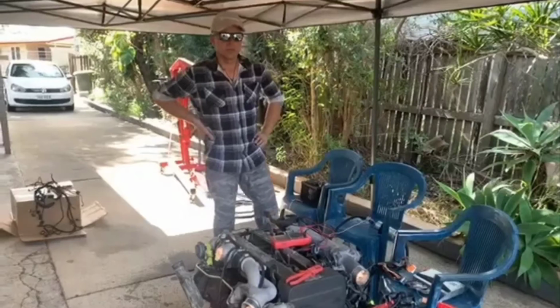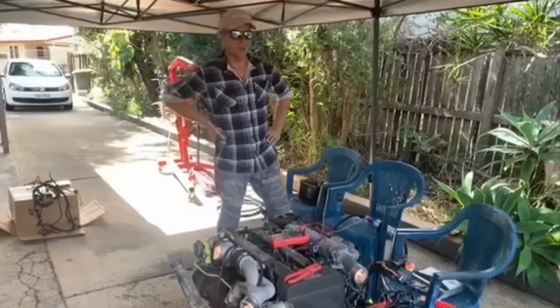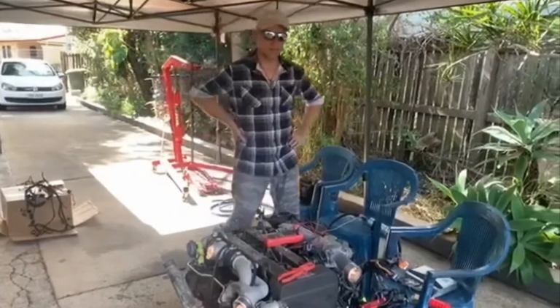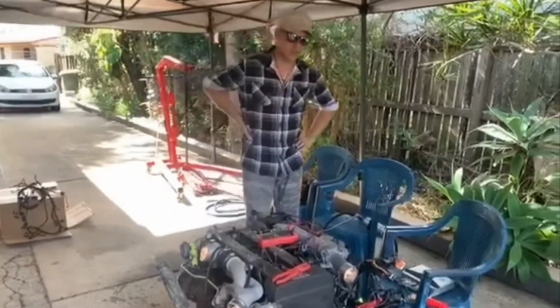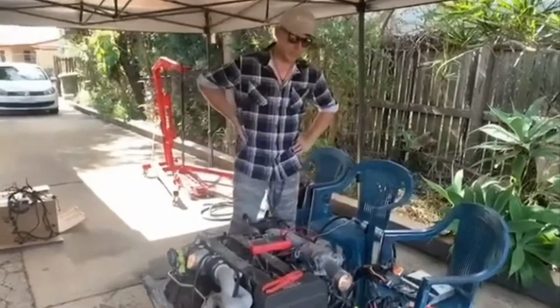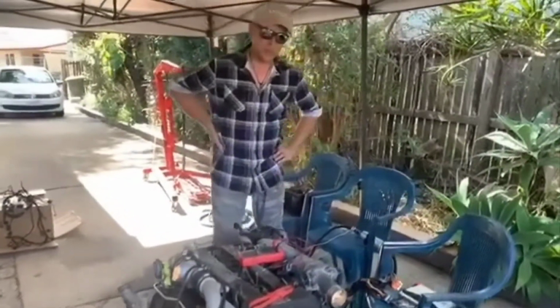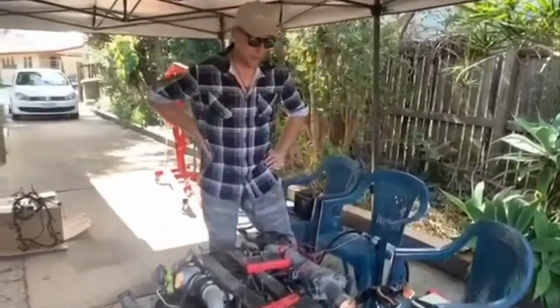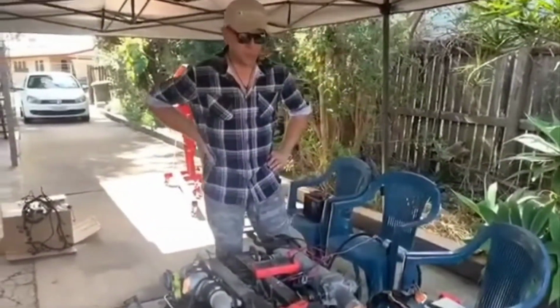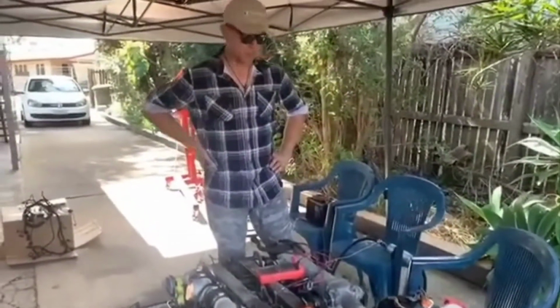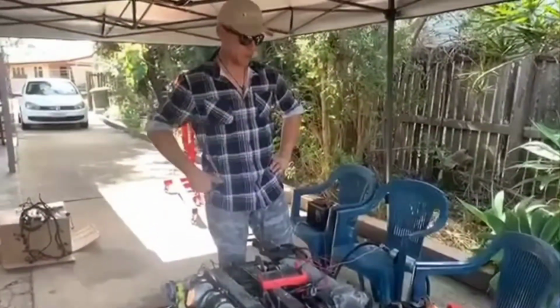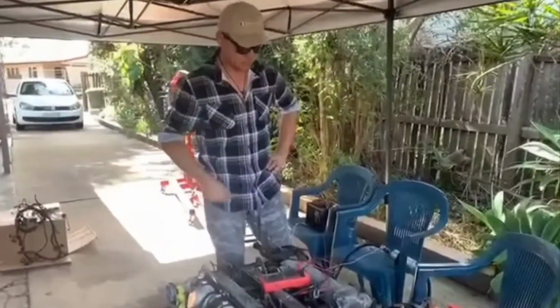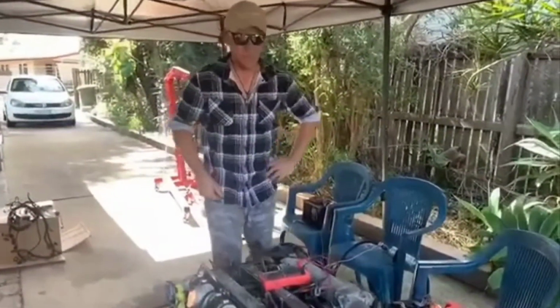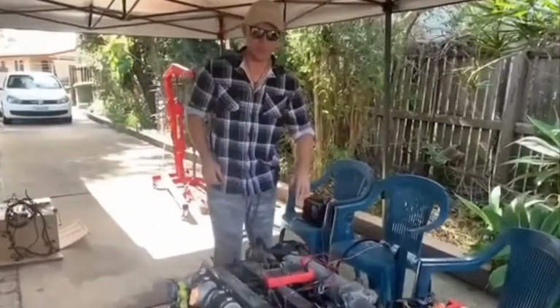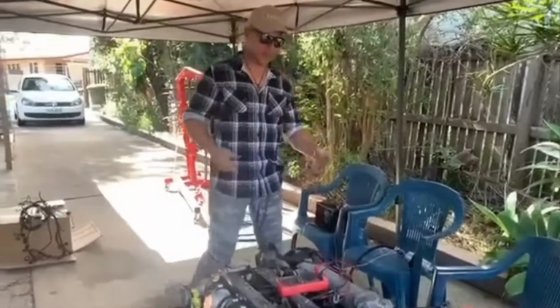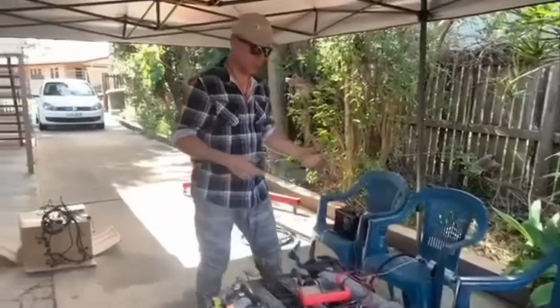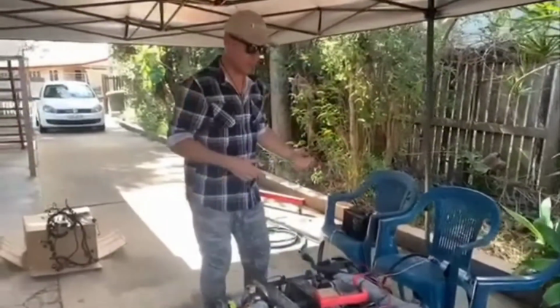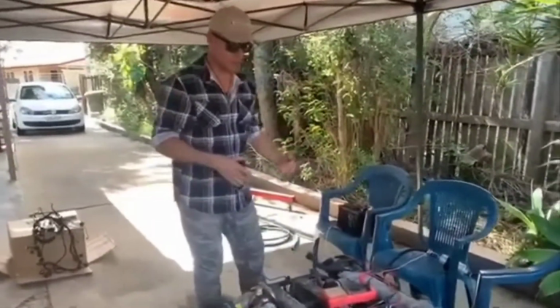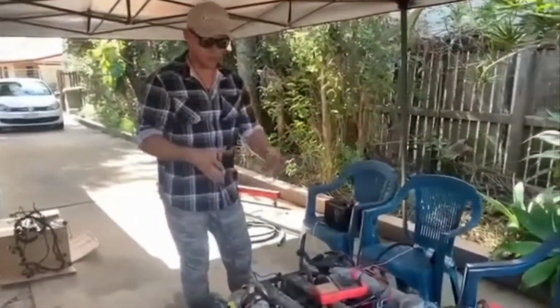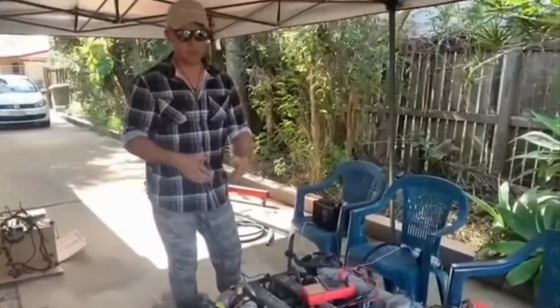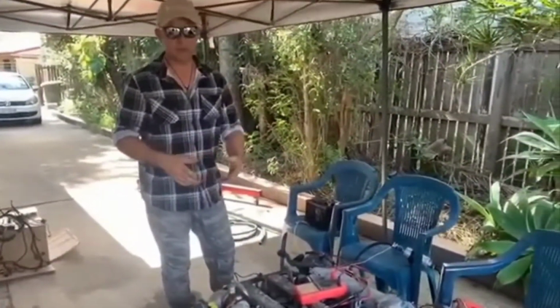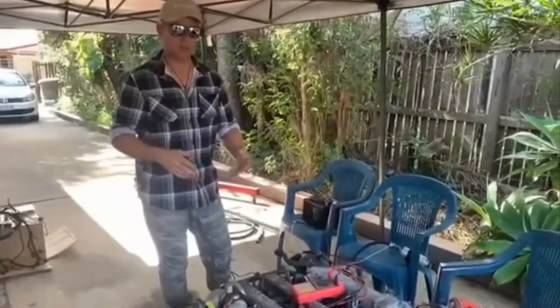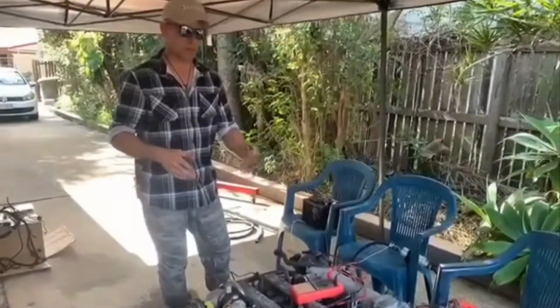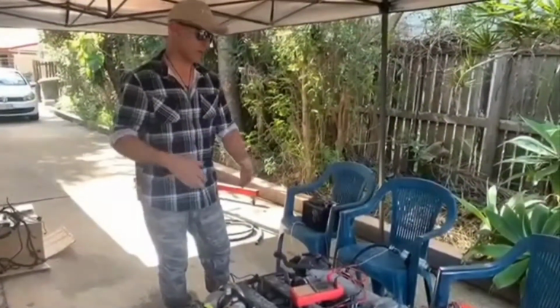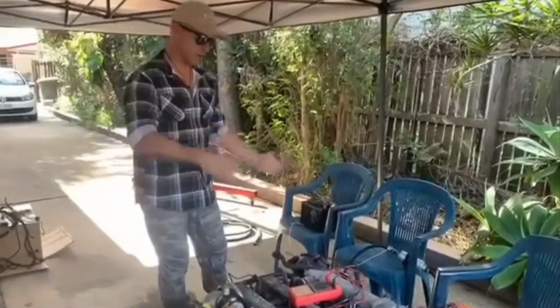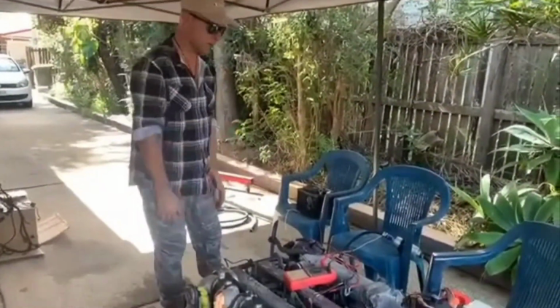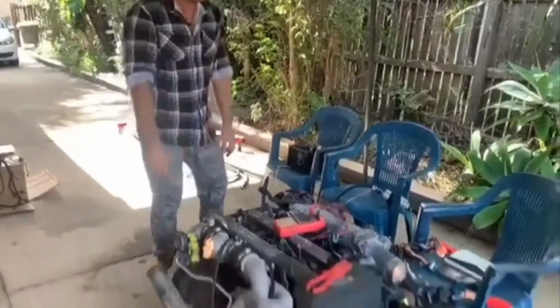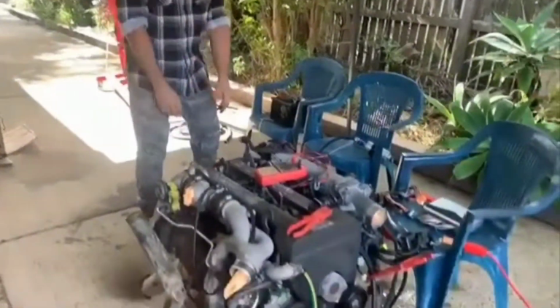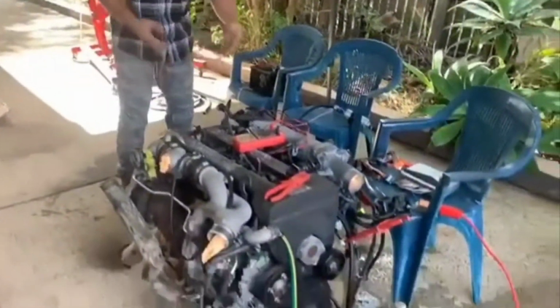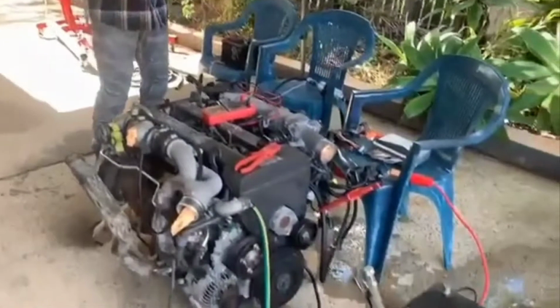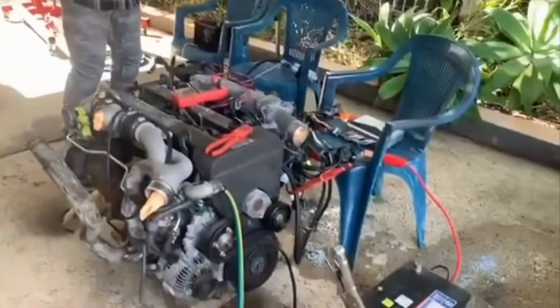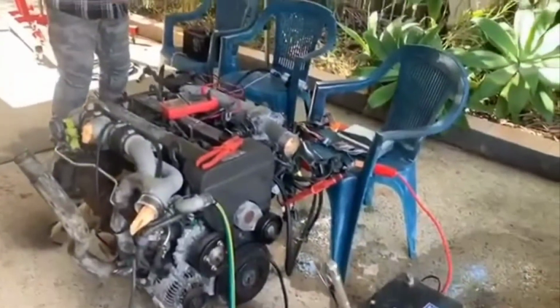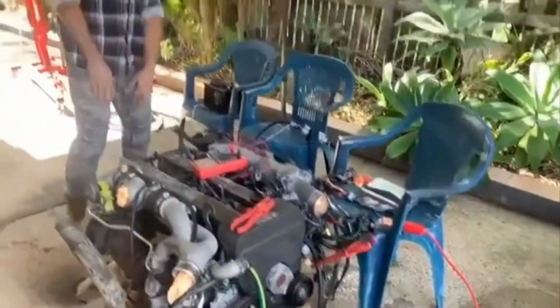Hey guys, what's happening and welcome to Lockdown Performance once again. Today we're going to do a startup of a 1JZ non-VVTi on the ground, and I'll just show you a couple of things that you need.